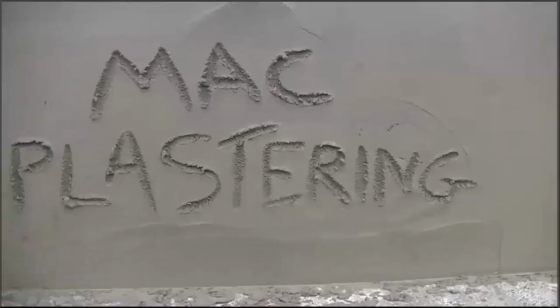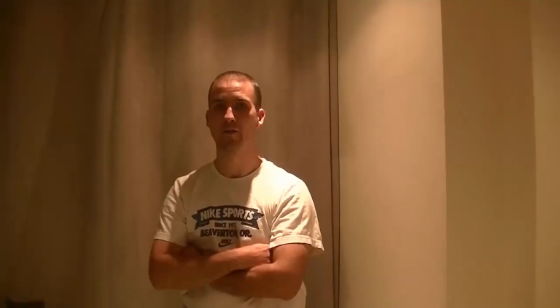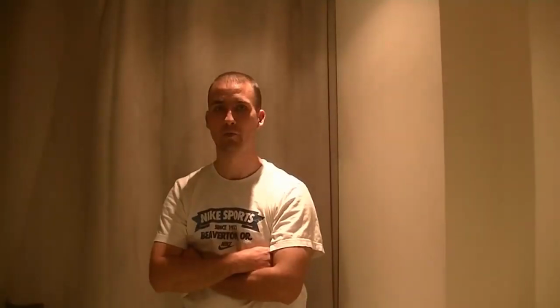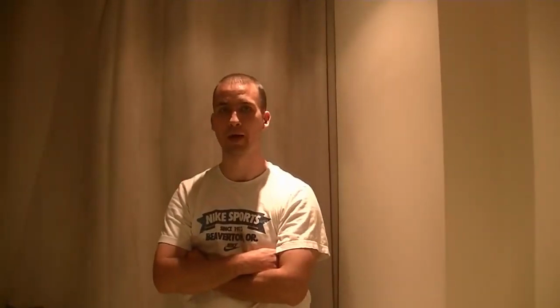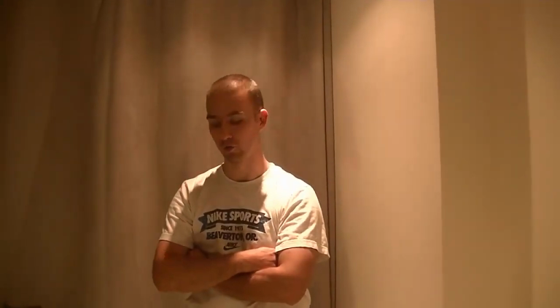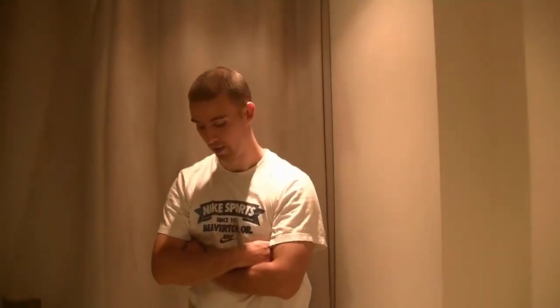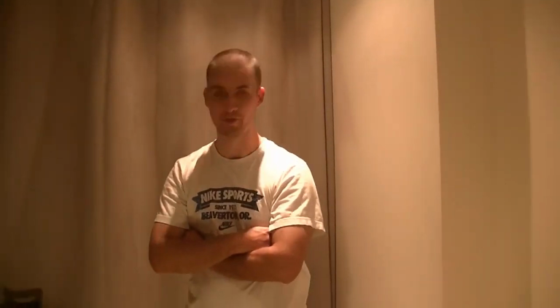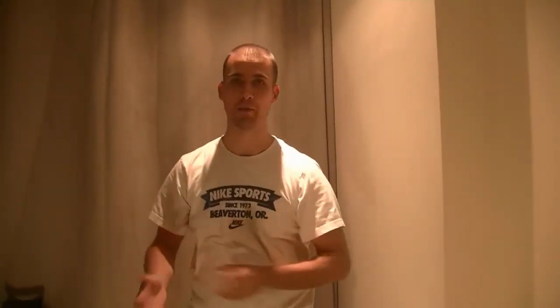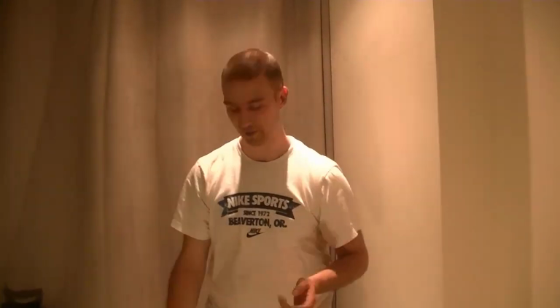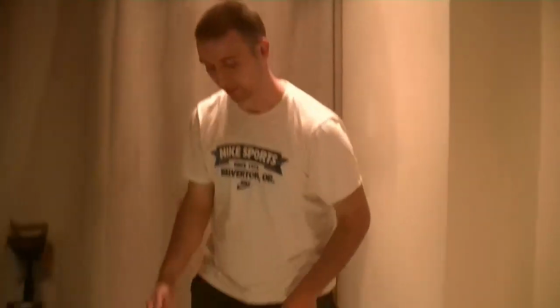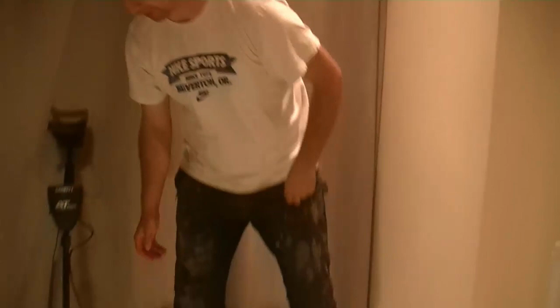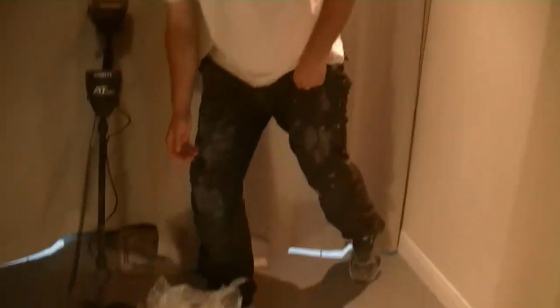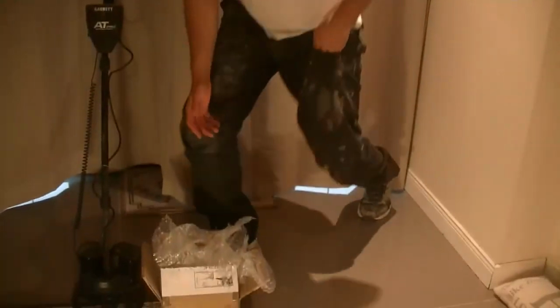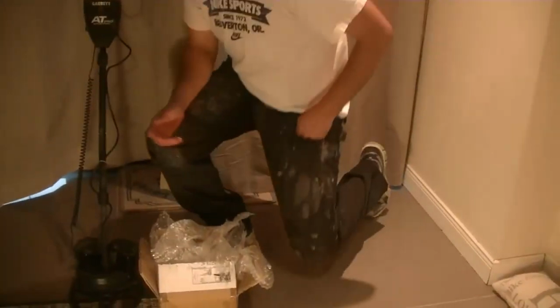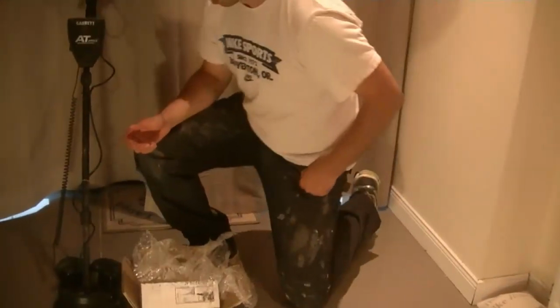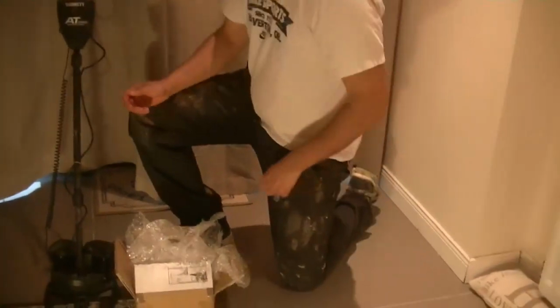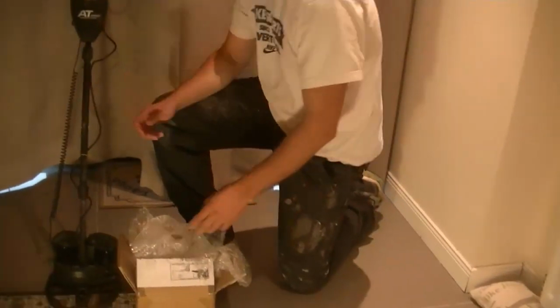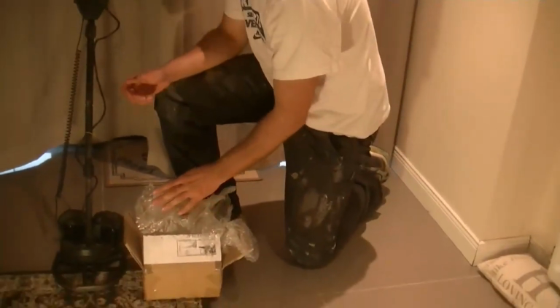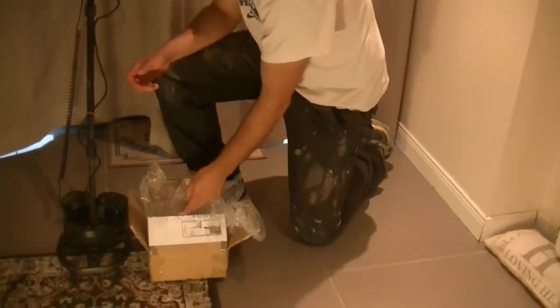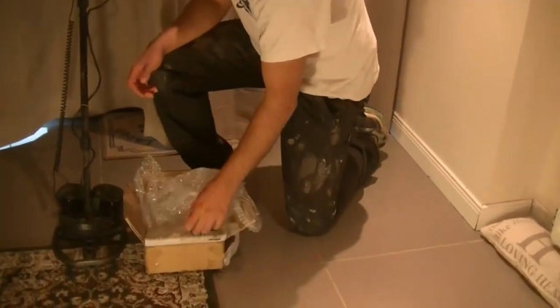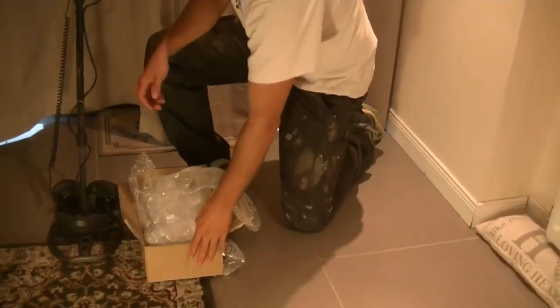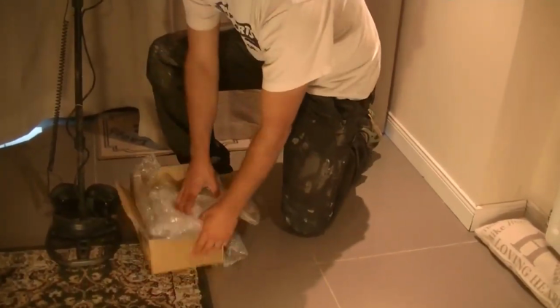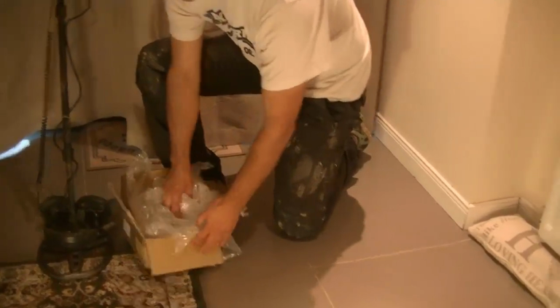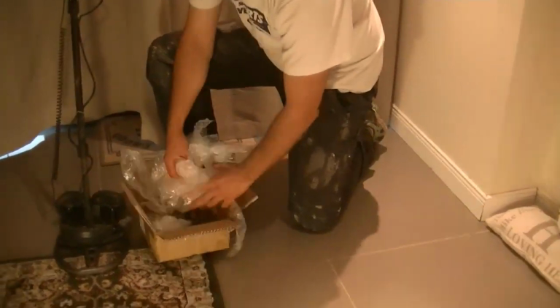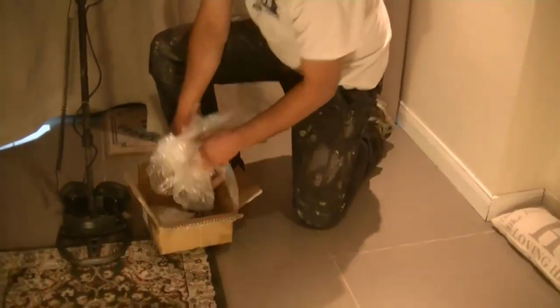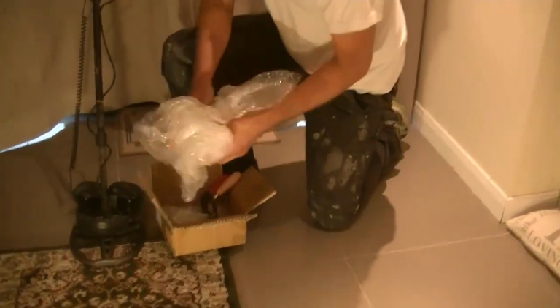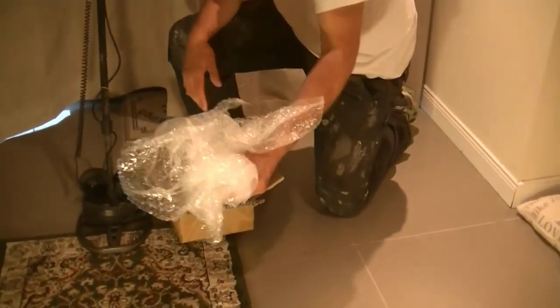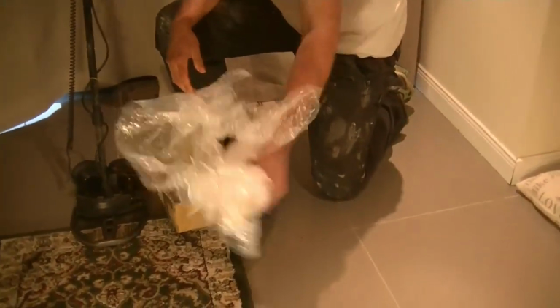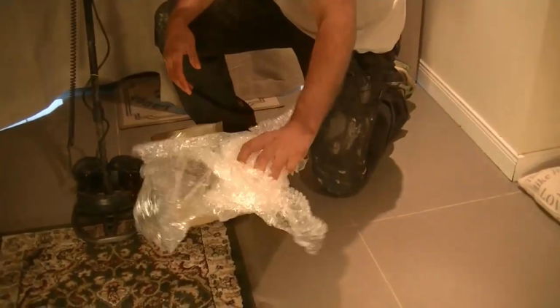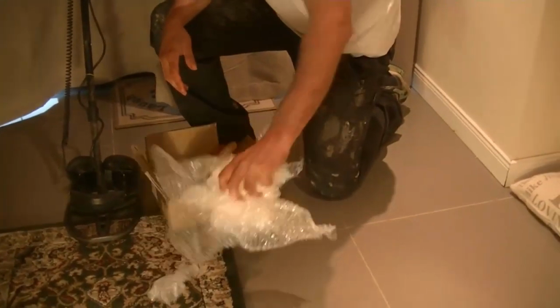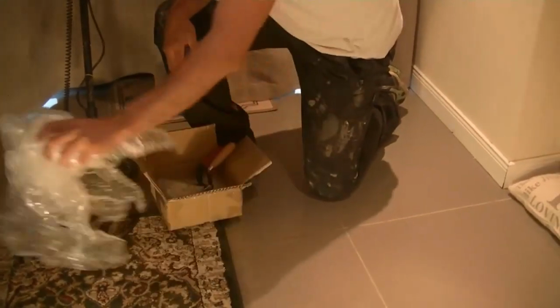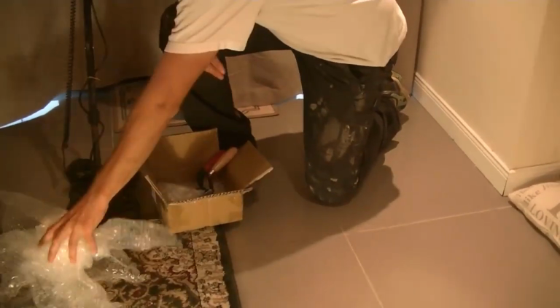Hello everyone, welcome back. So, another unboxing — I hadn't started without this. I must admit, they're very, very well packed.